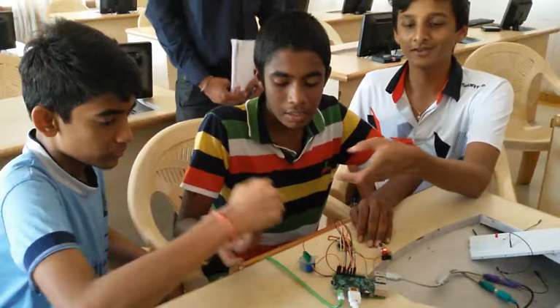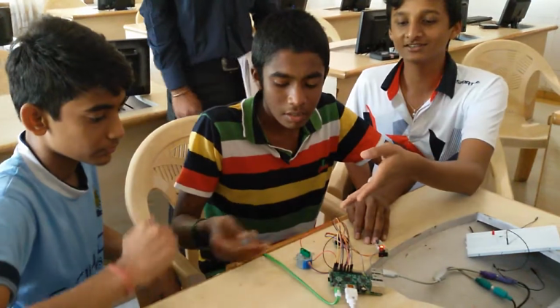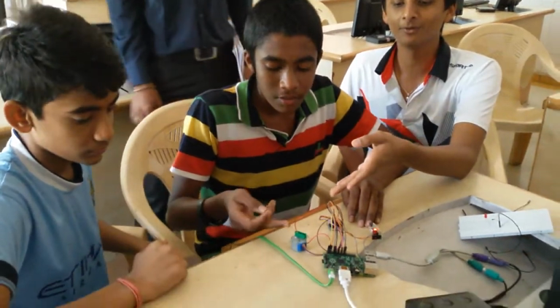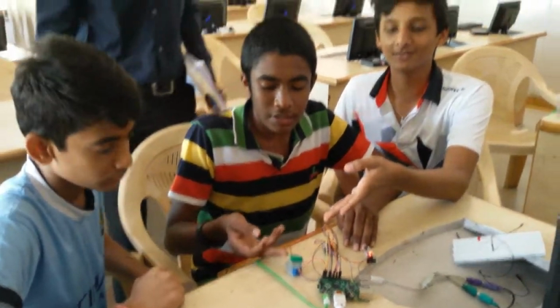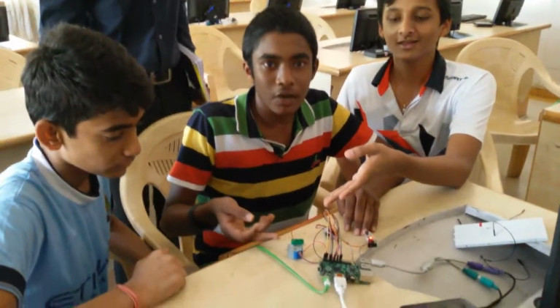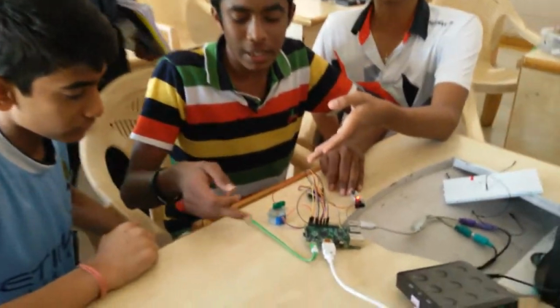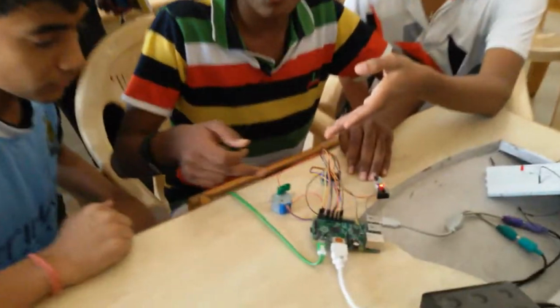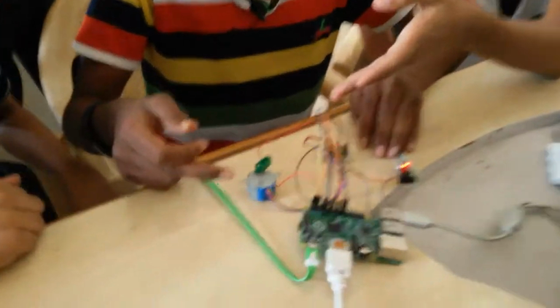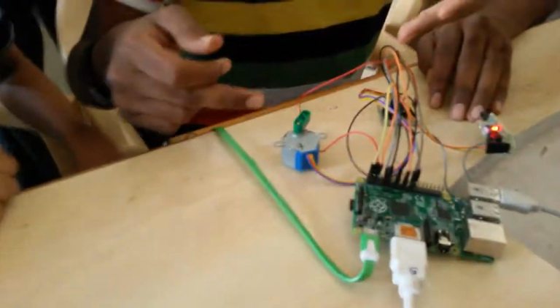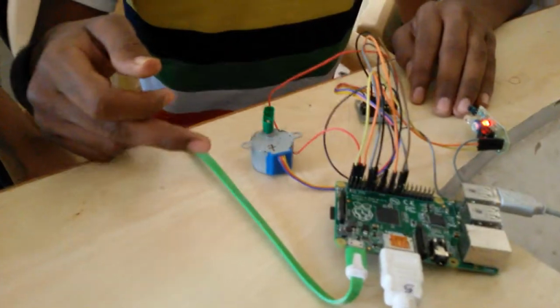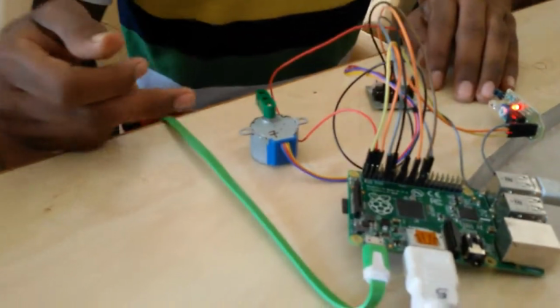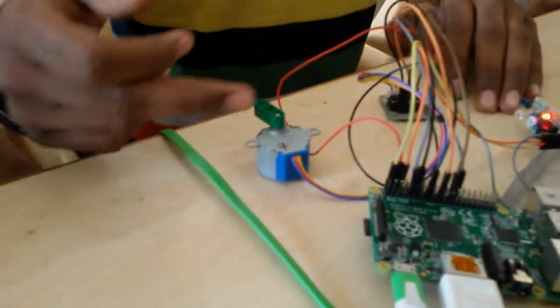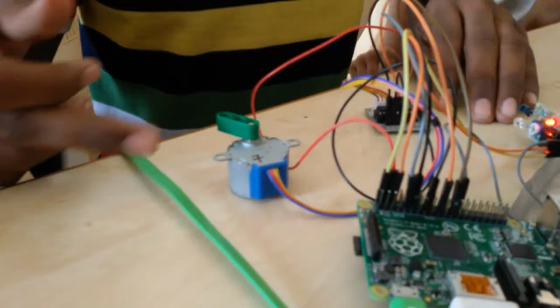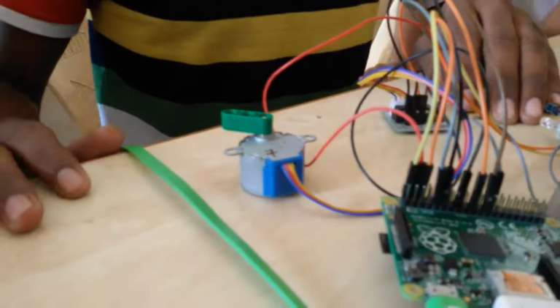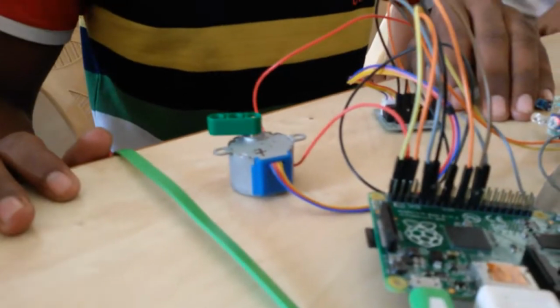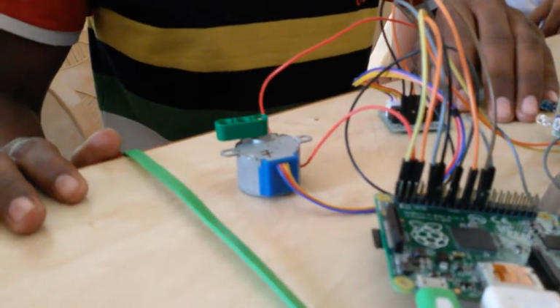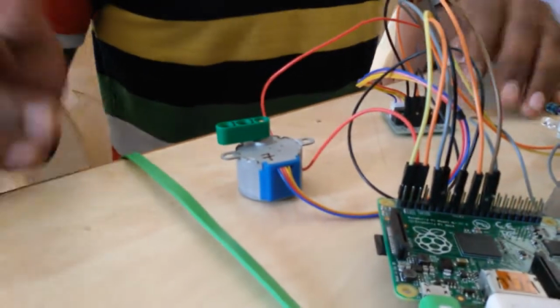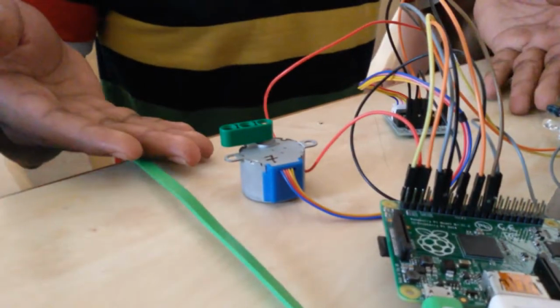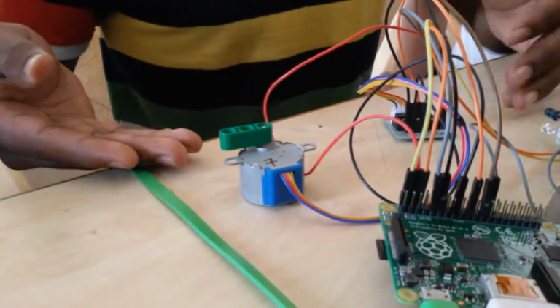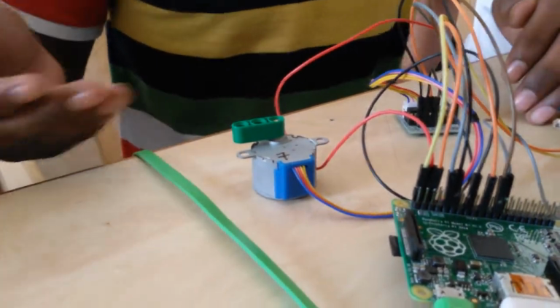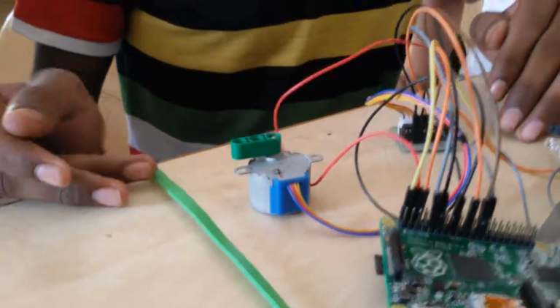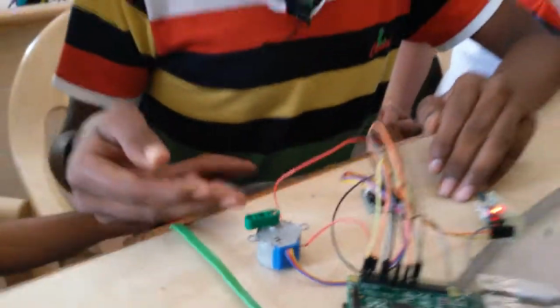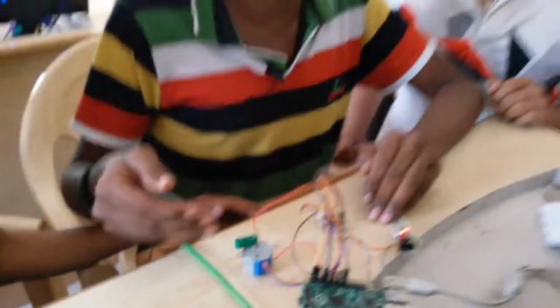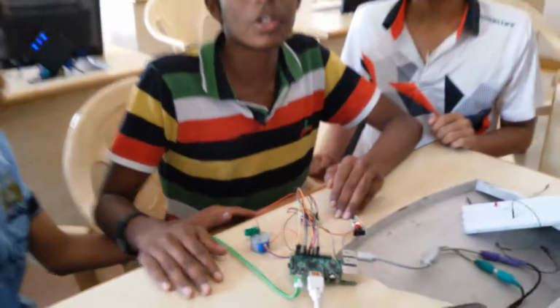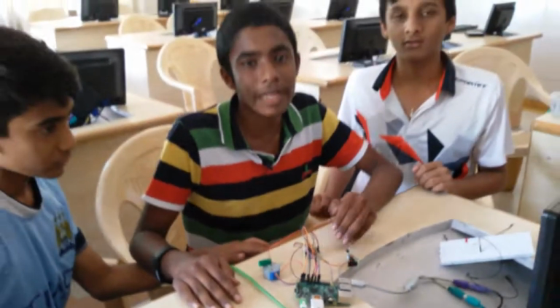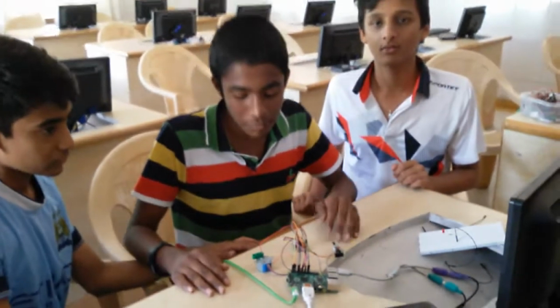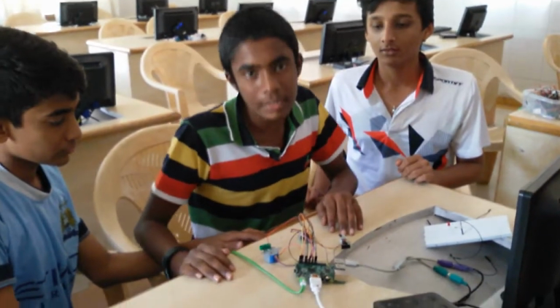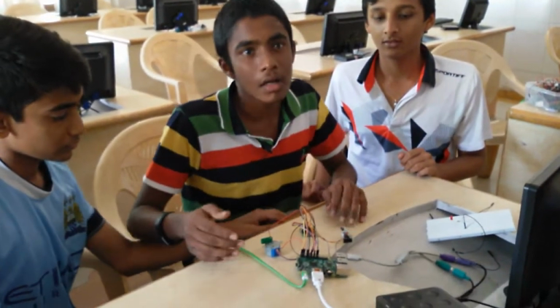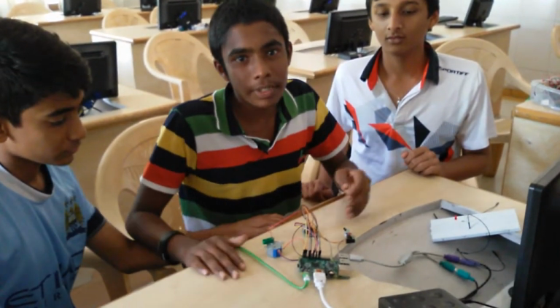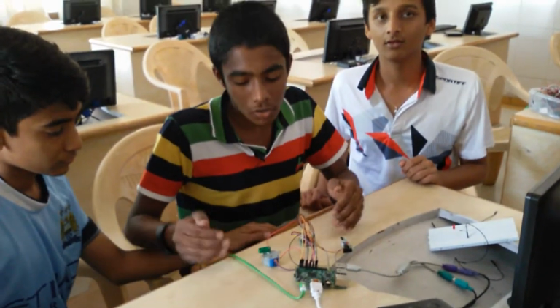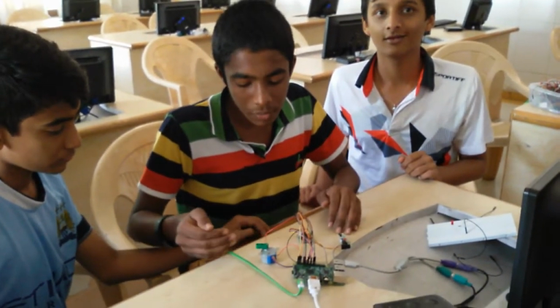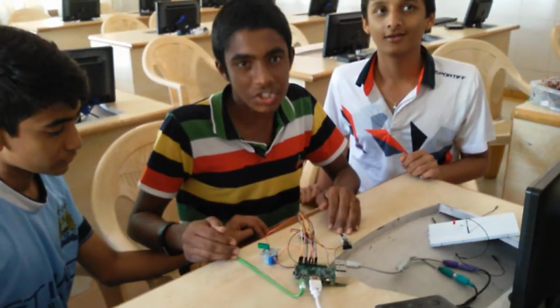You can see the stepper motor working. It is working in a clockwise direction — anti-clockwise direction. From this project we have done the automatic door closing and opening system.